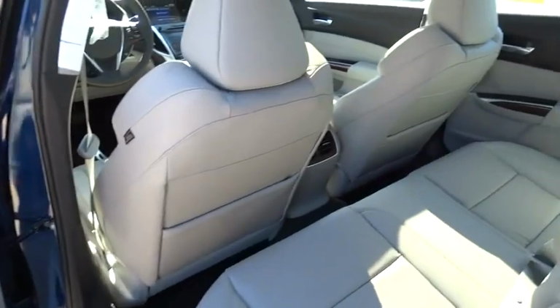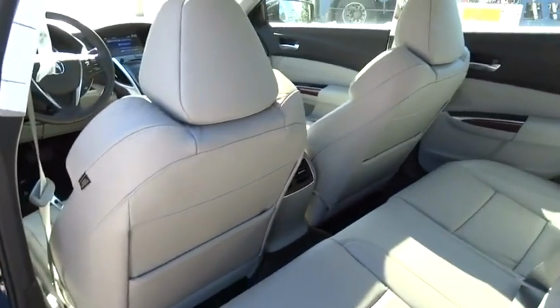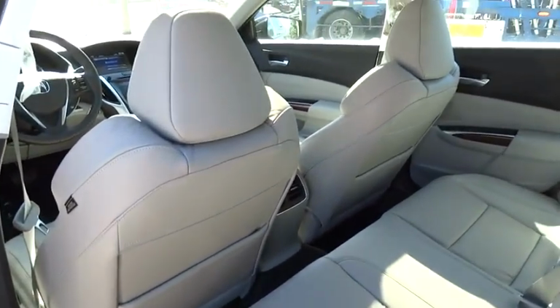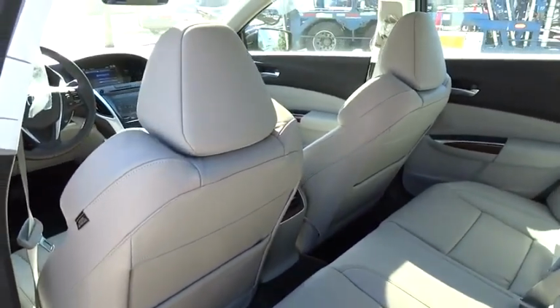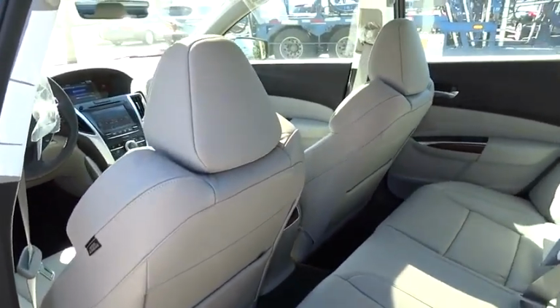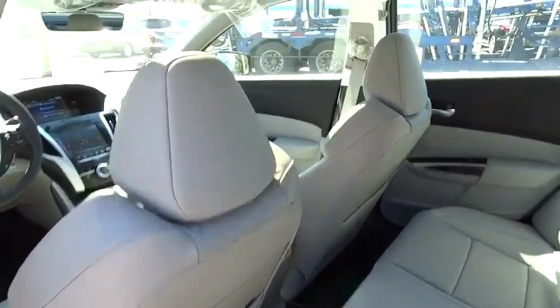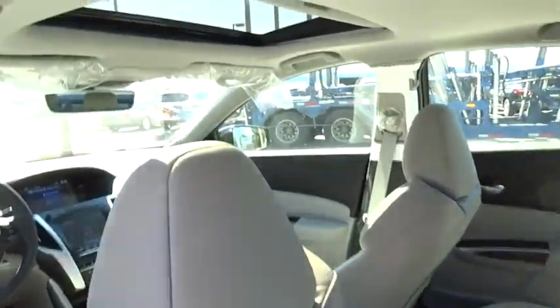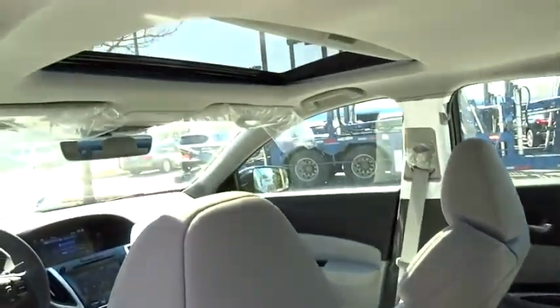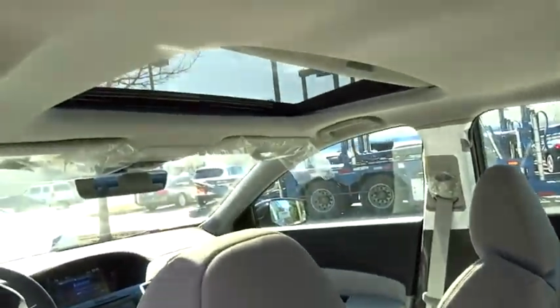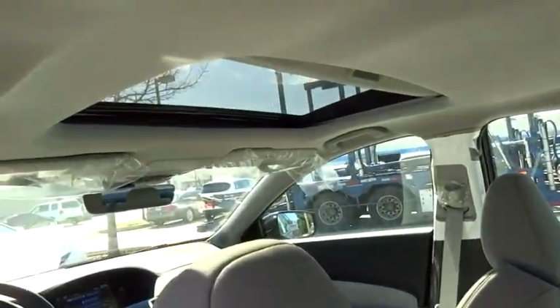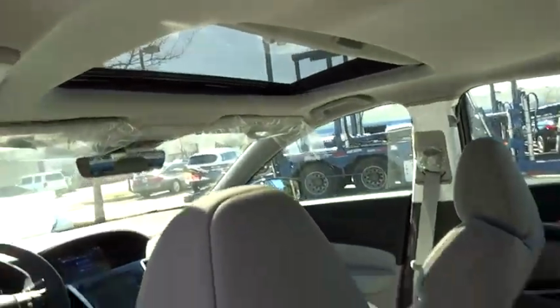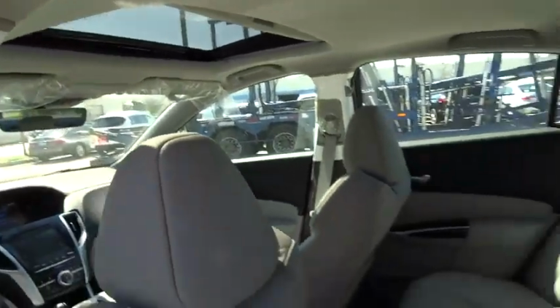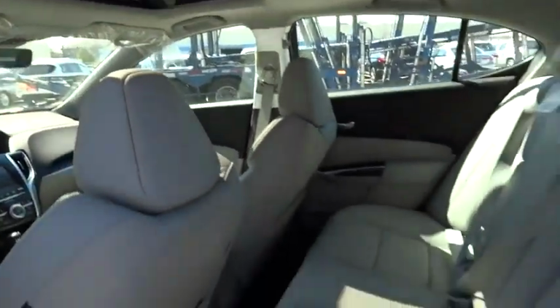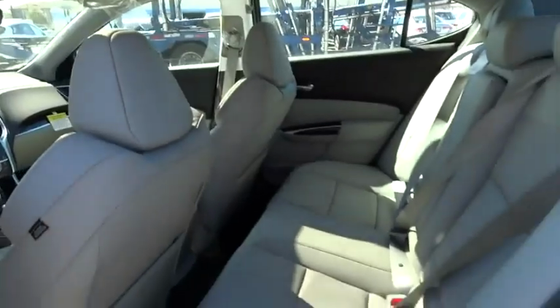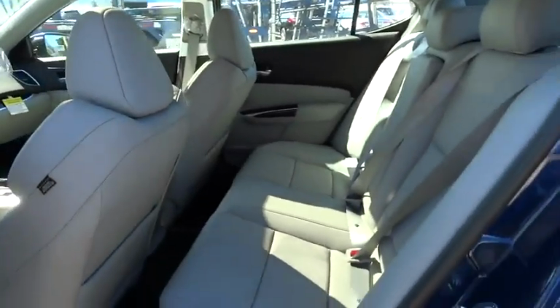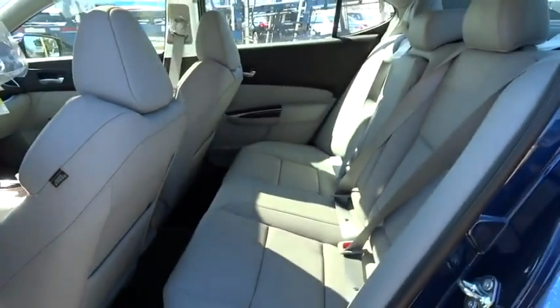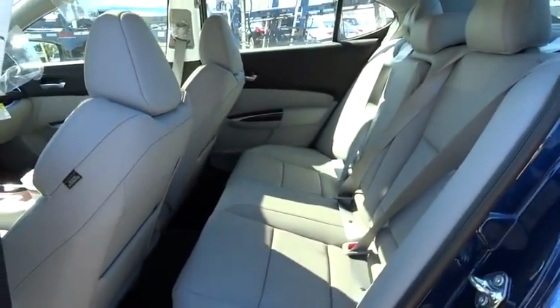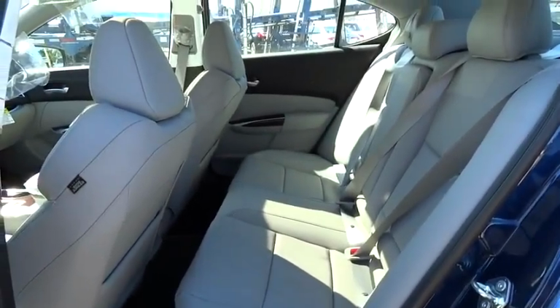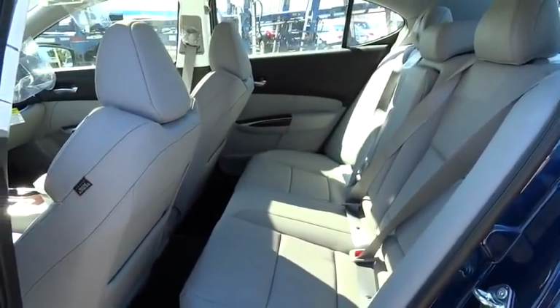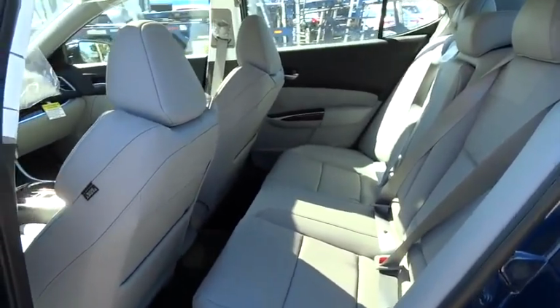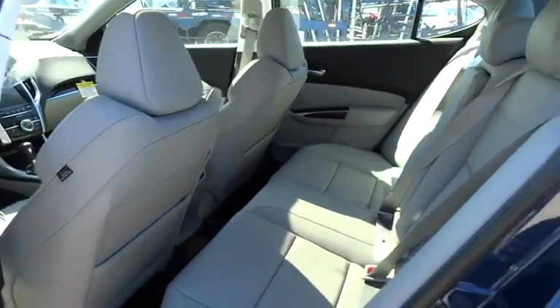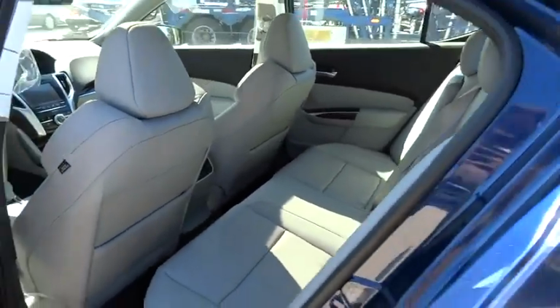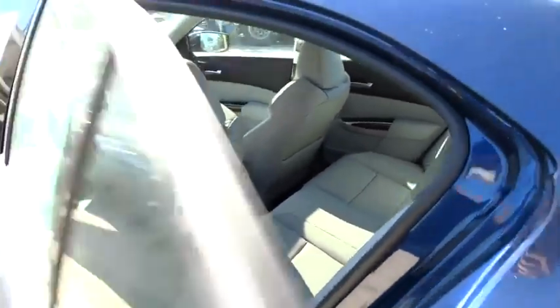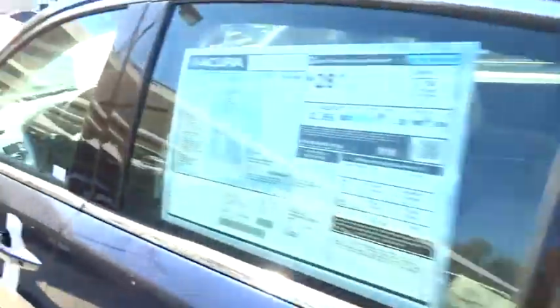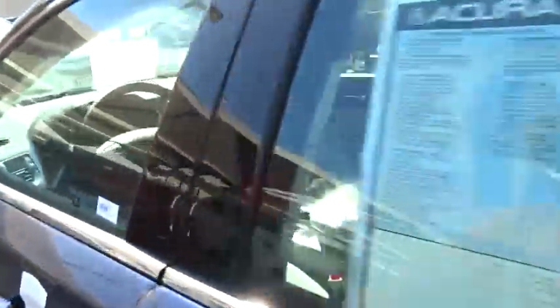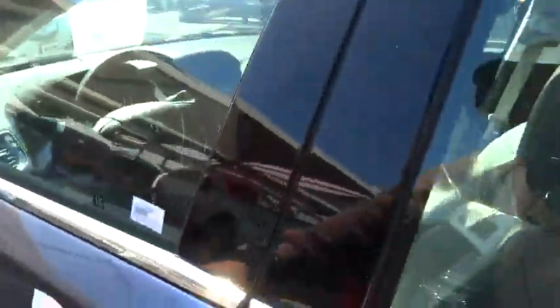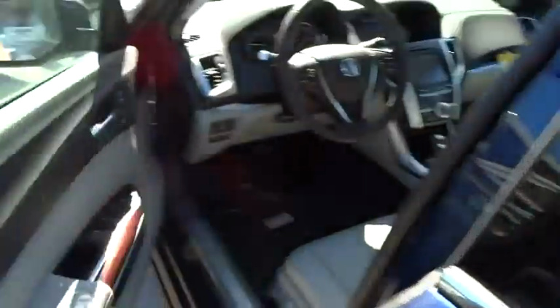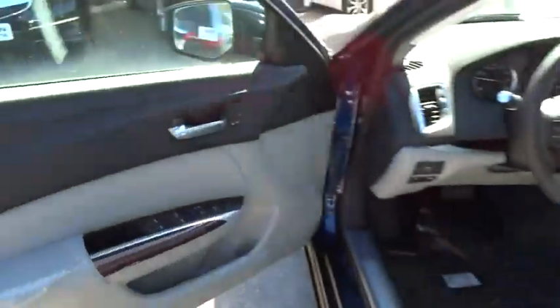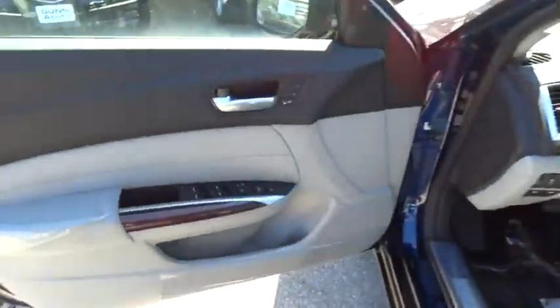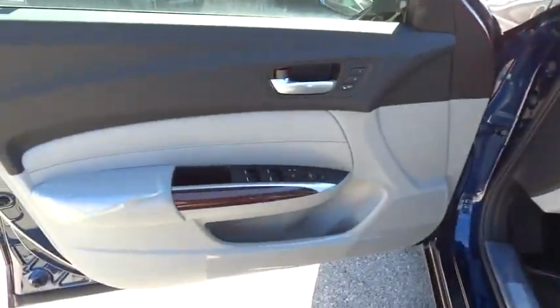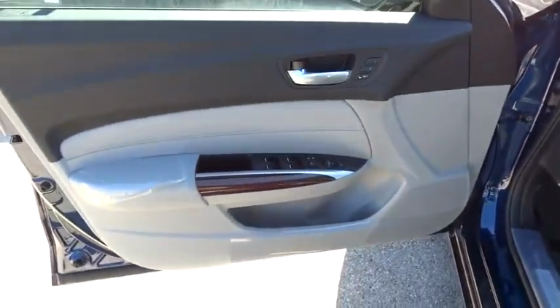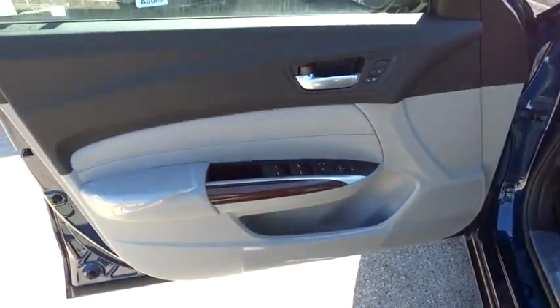Keyless entry, auto-dimming rear-view mirror, PPO floor mats, aluminum wheels, four-wheel disc brakes, premium sound system, FWD, universal garage door opener, climate control.